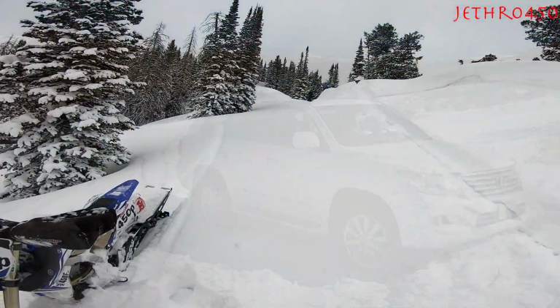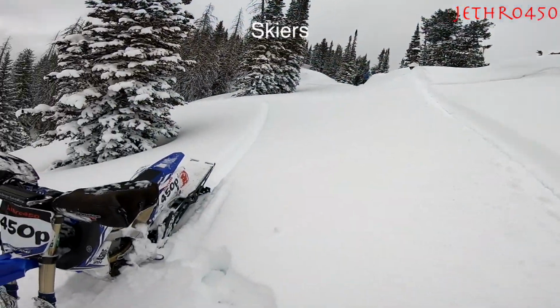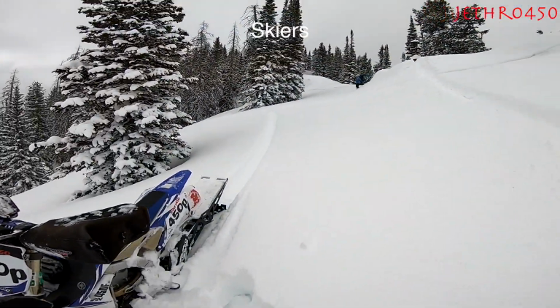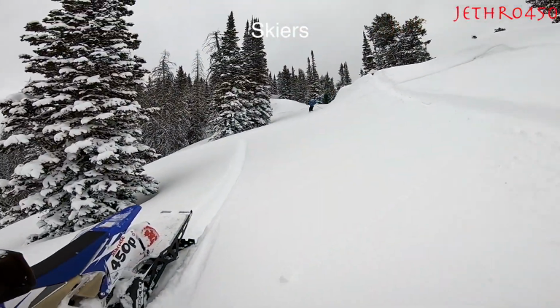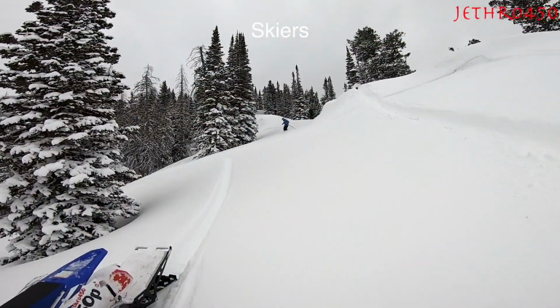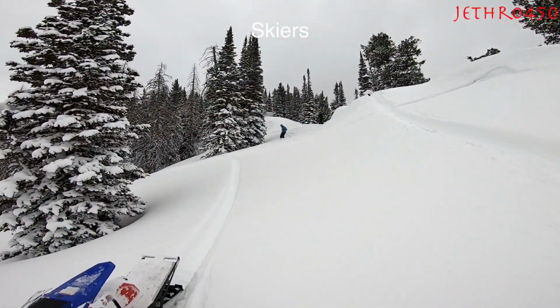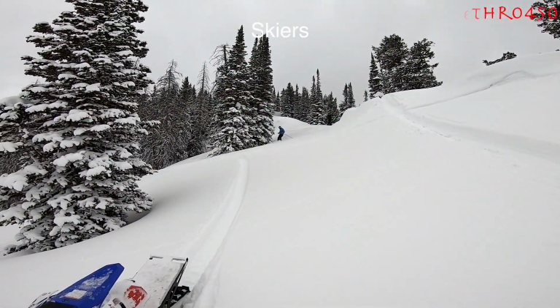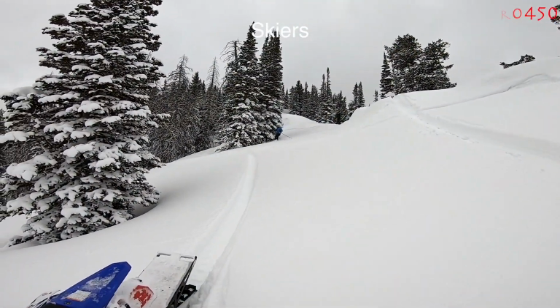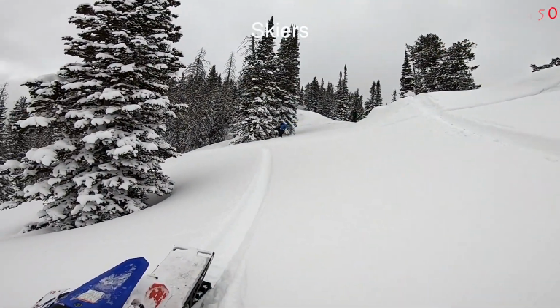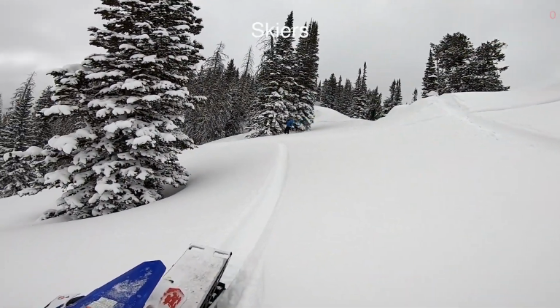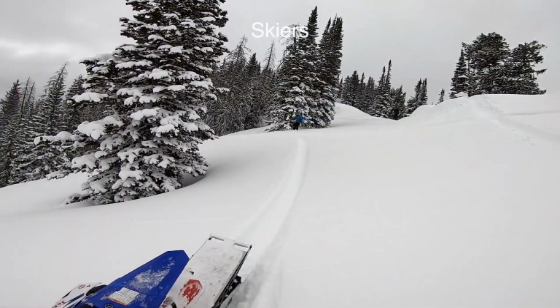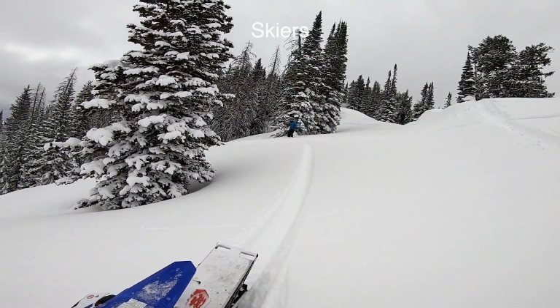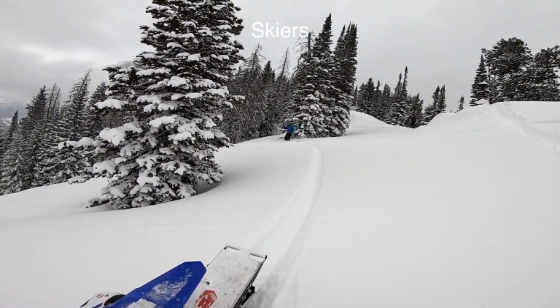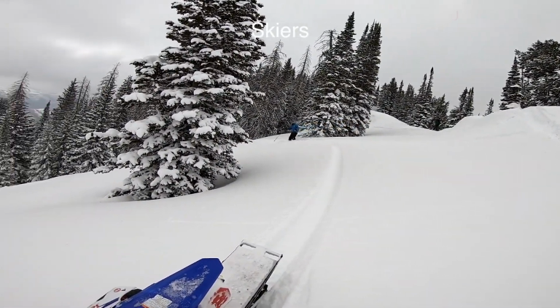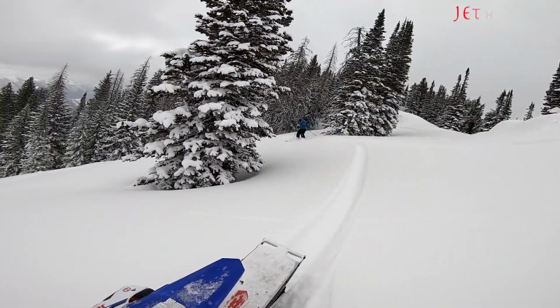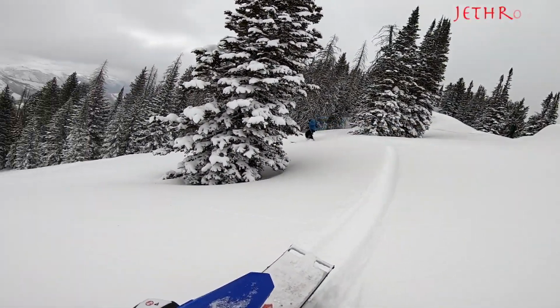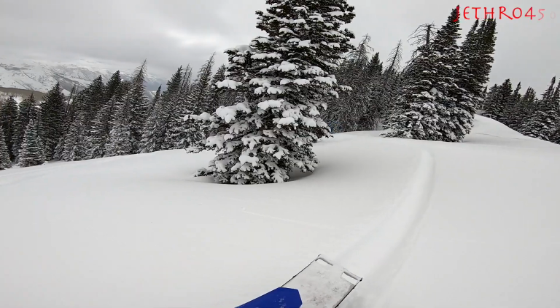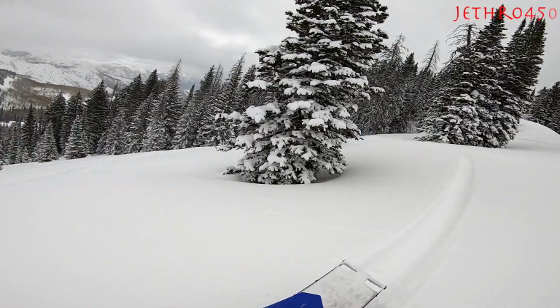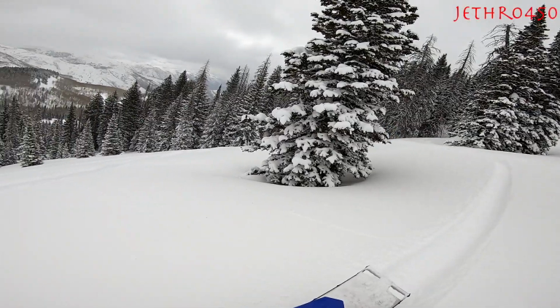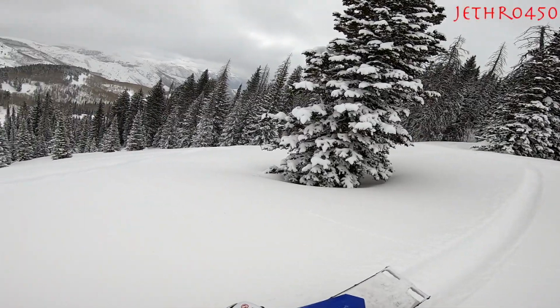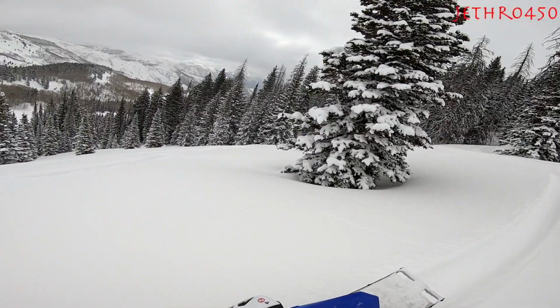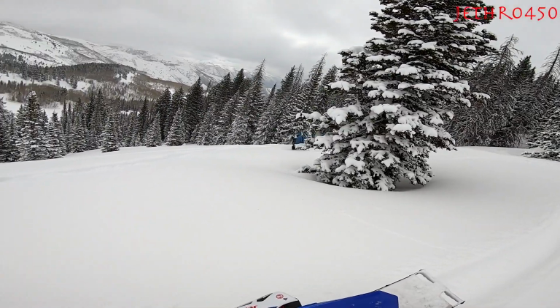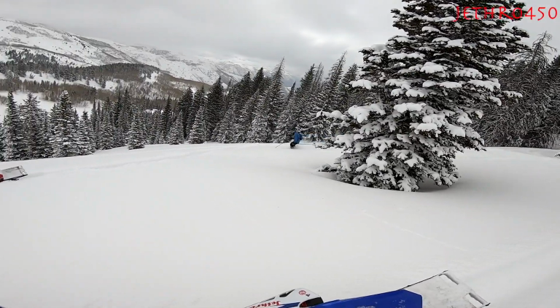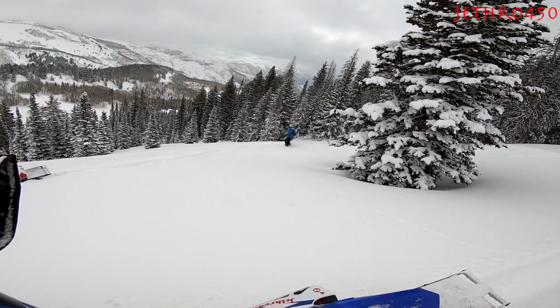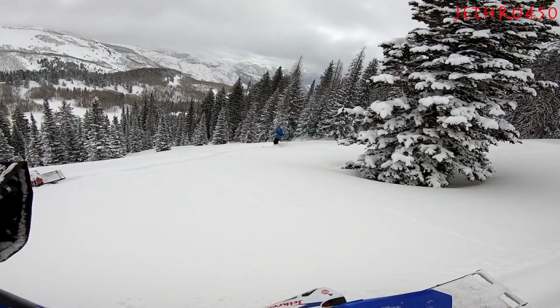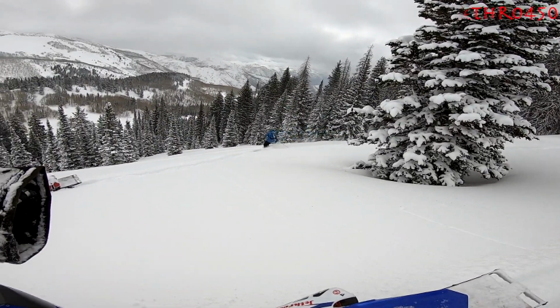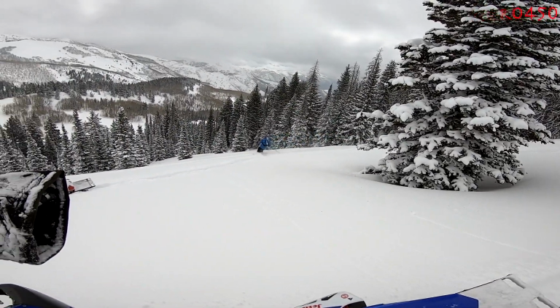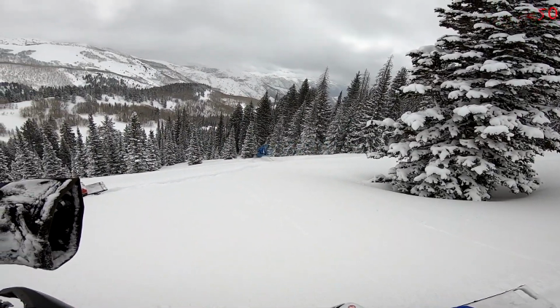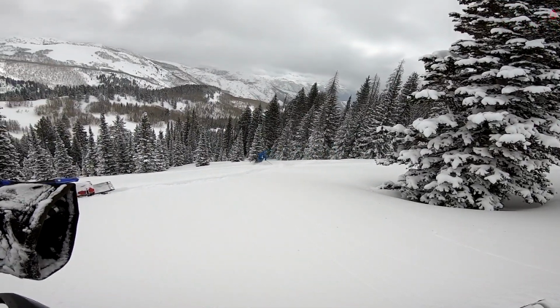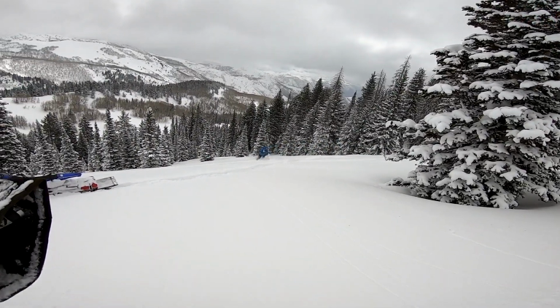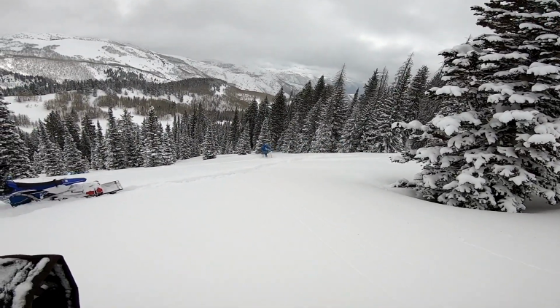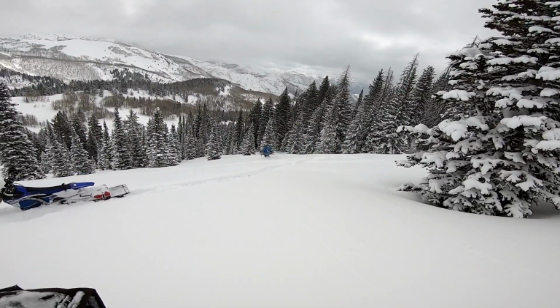This one we ran into some skier dudes up there and thought we'd be nice — turned our bikes off and let them go hit Powdered Hill first.